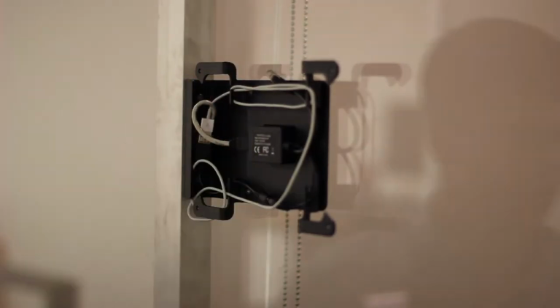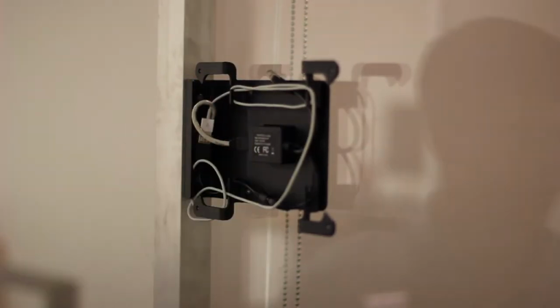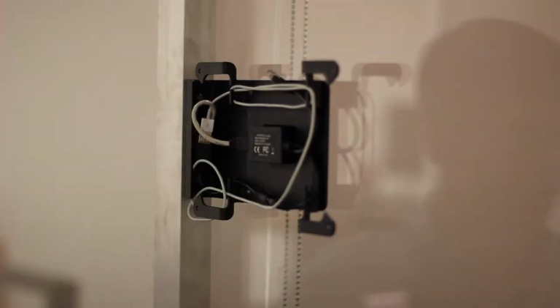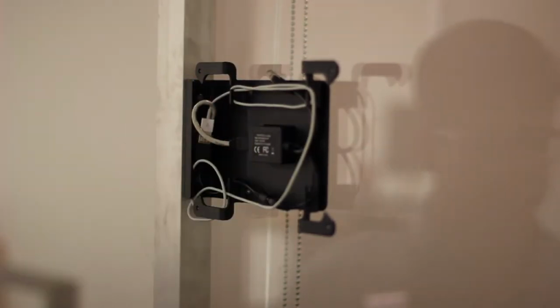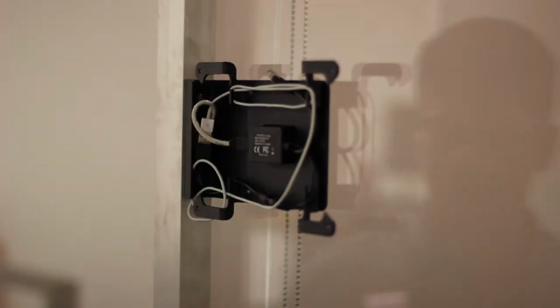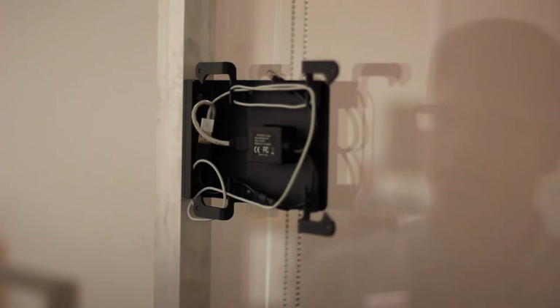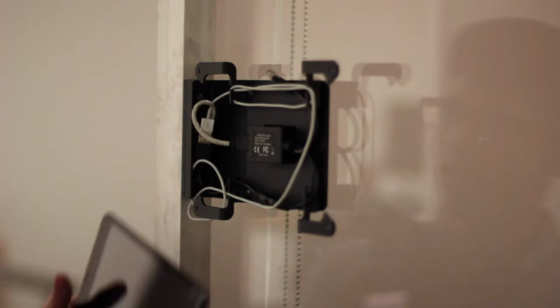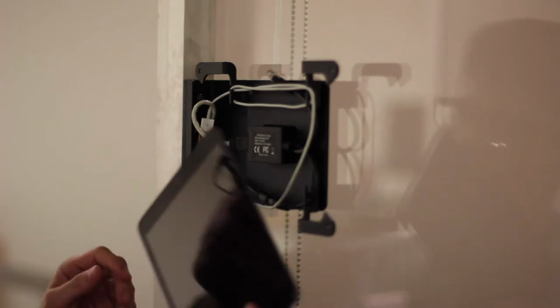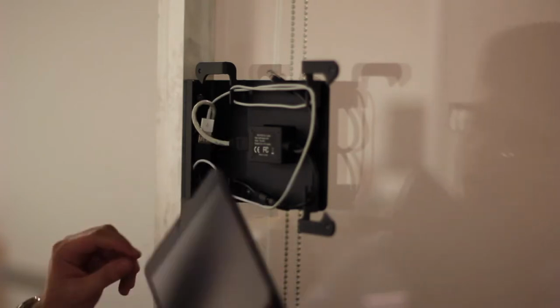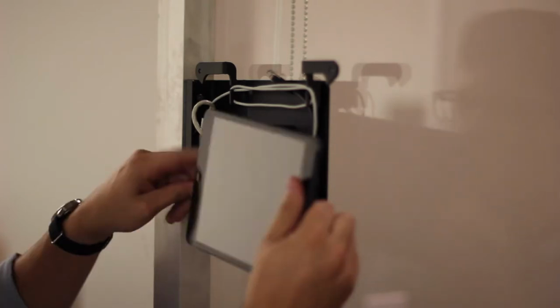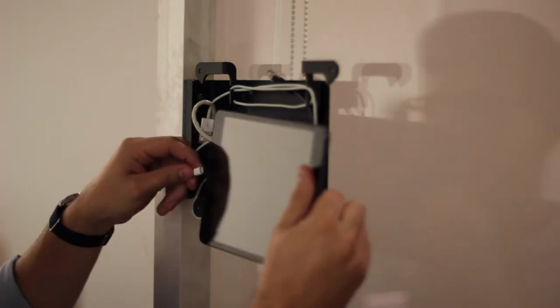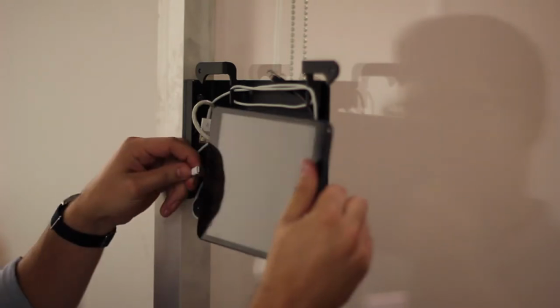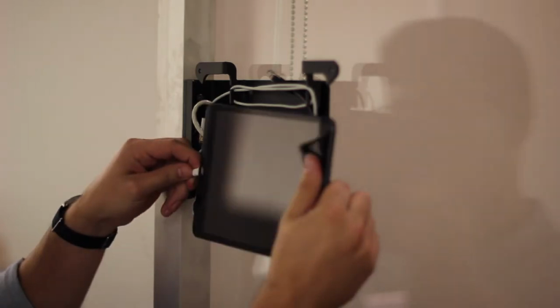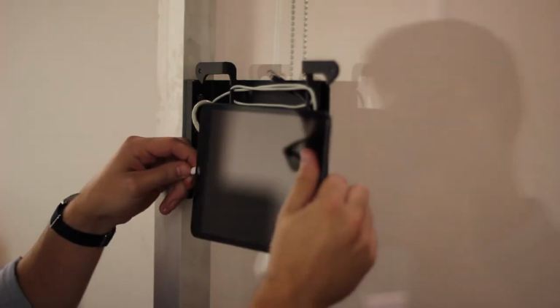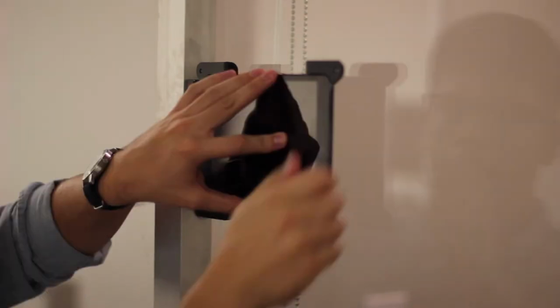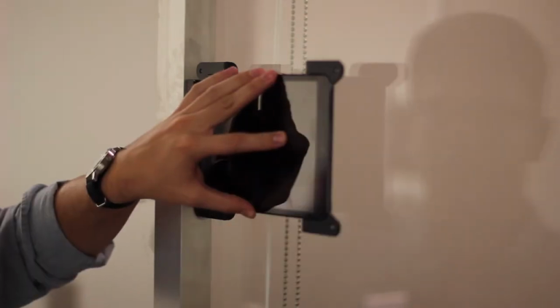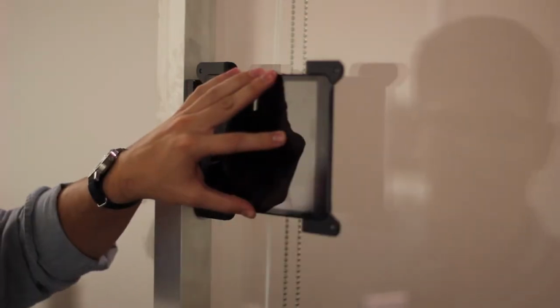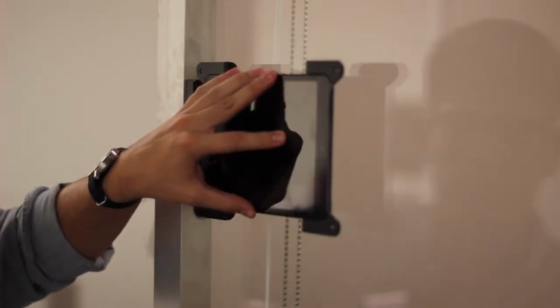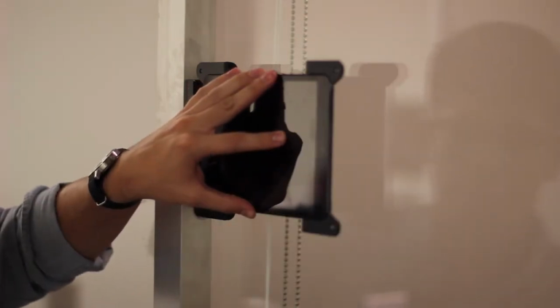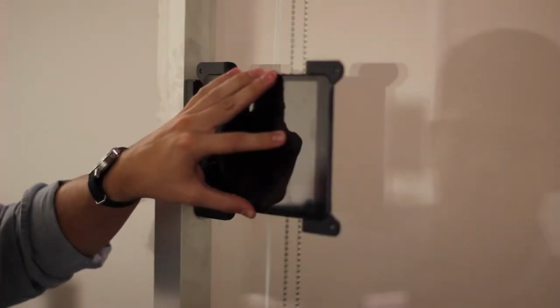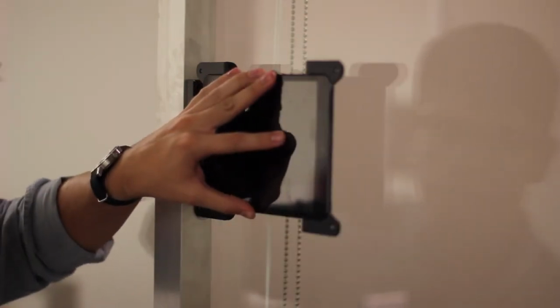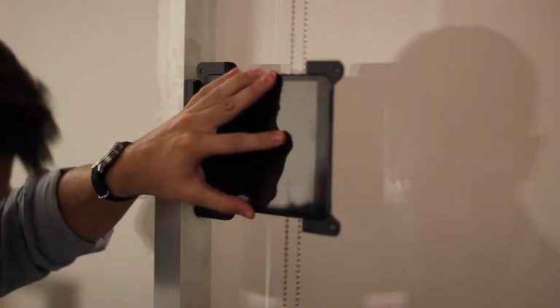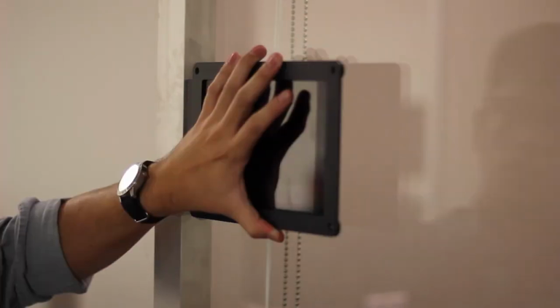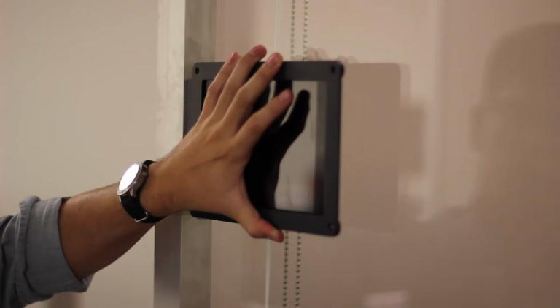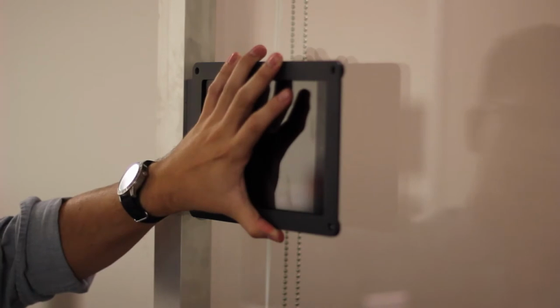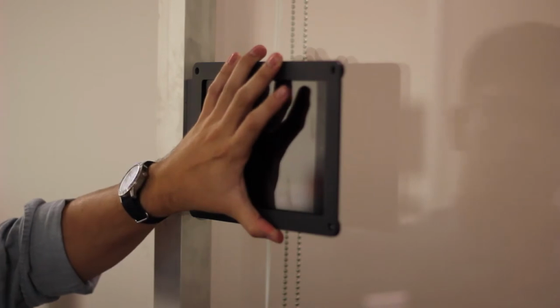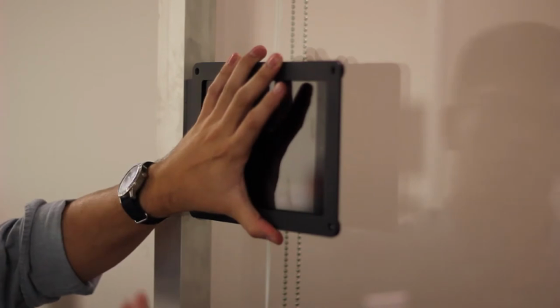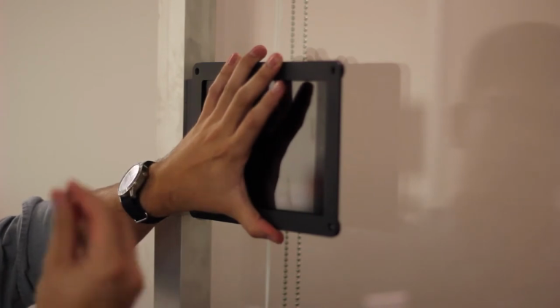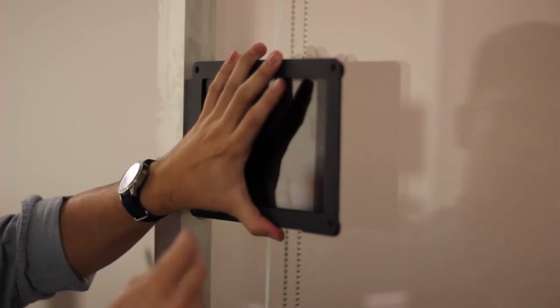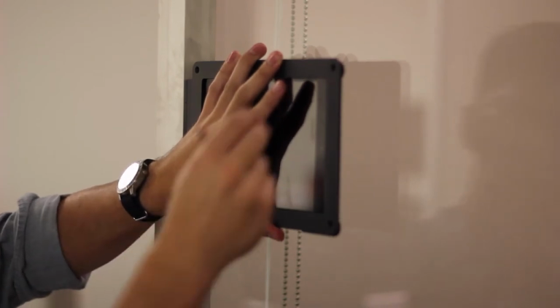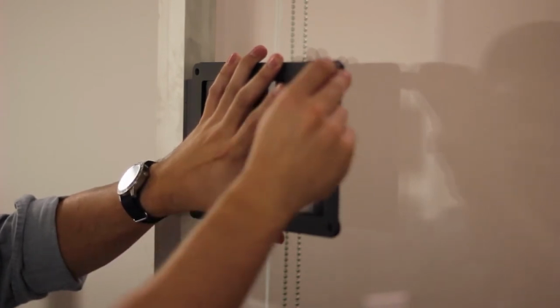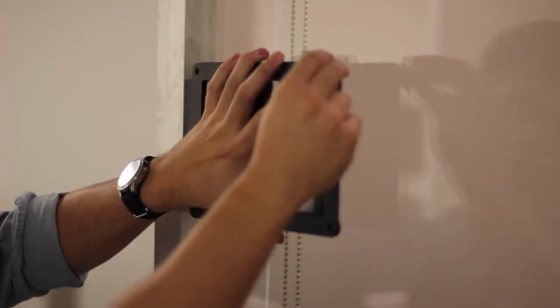For the final steps, we're going to take our iPad, plug it into power, and install it to our frame. We're going to reinstall the security screws using the assembly tool.